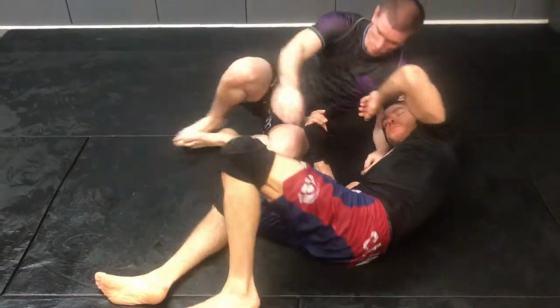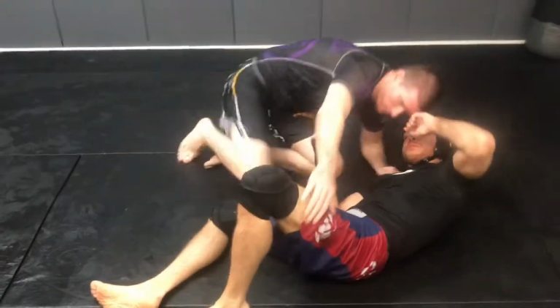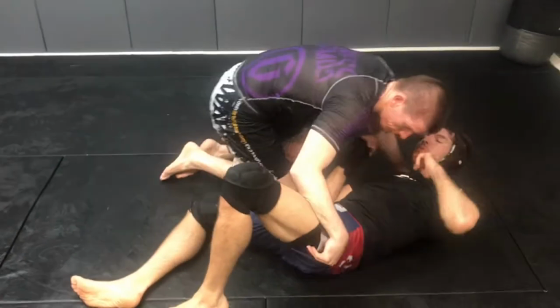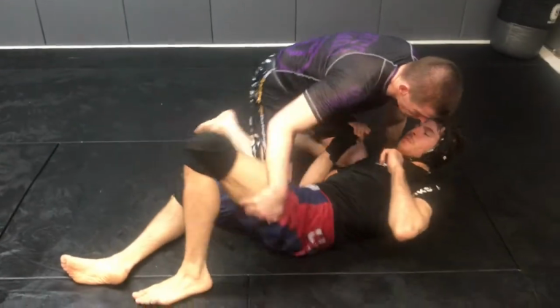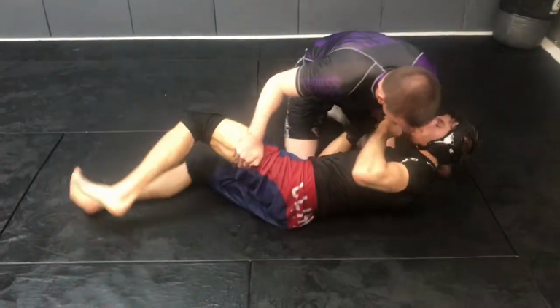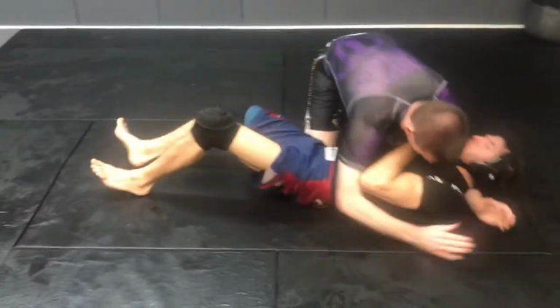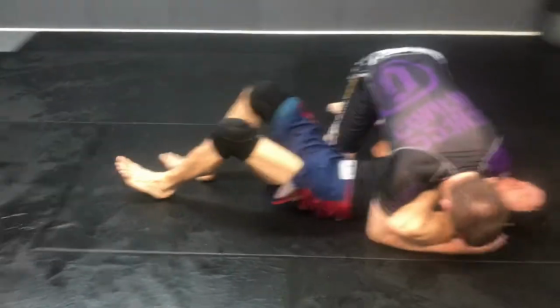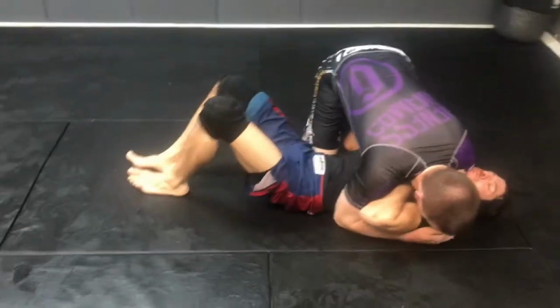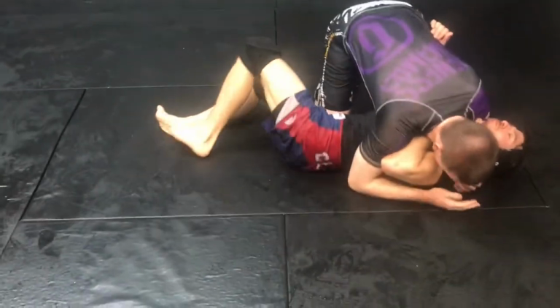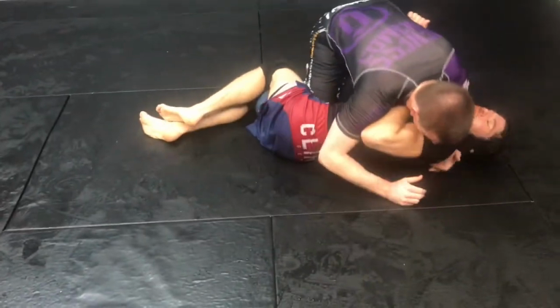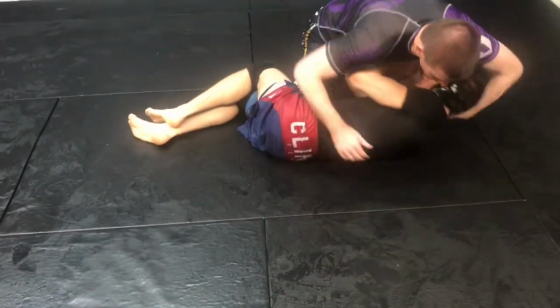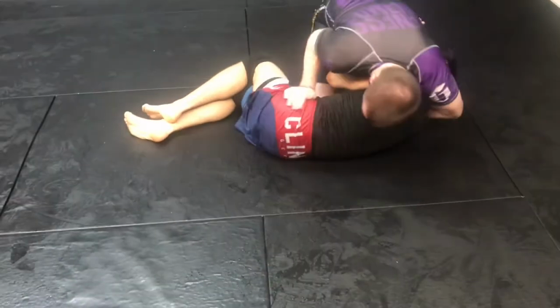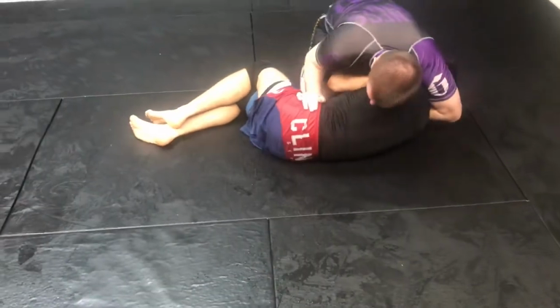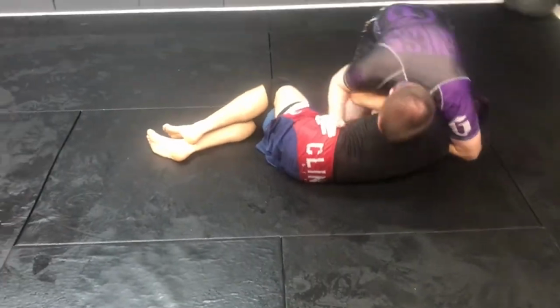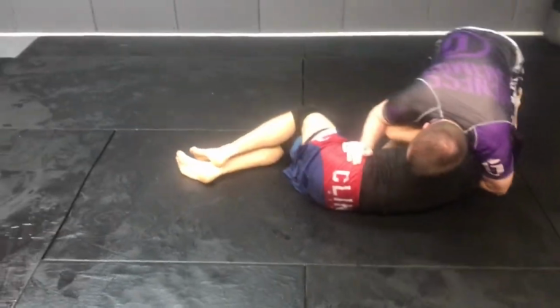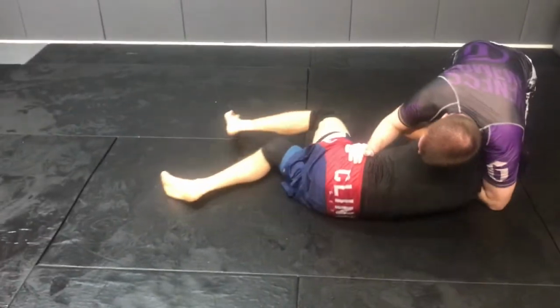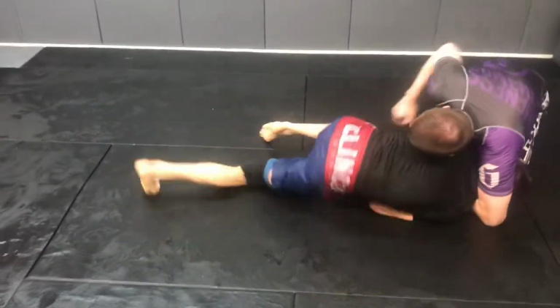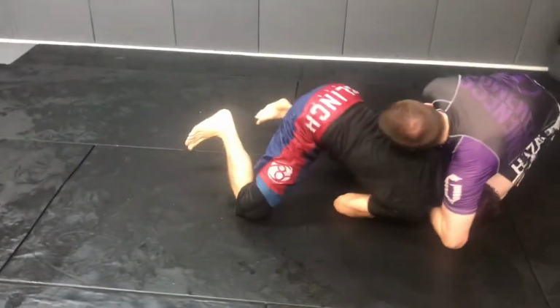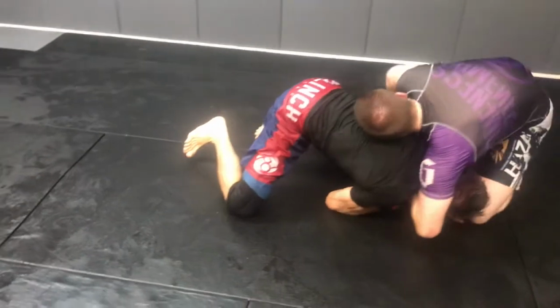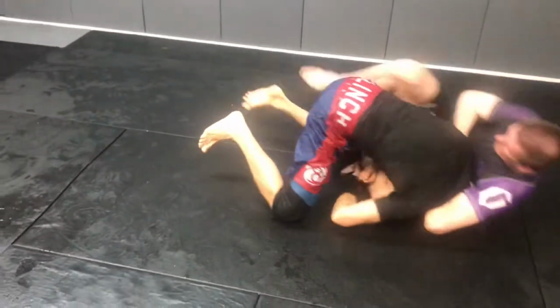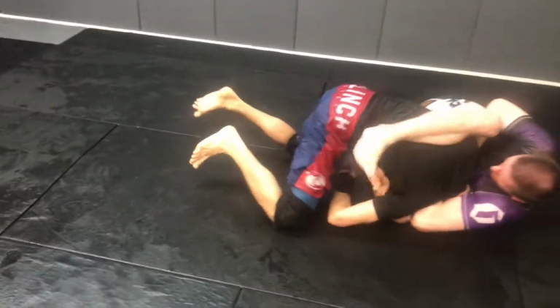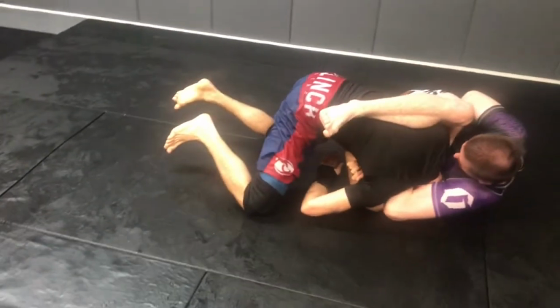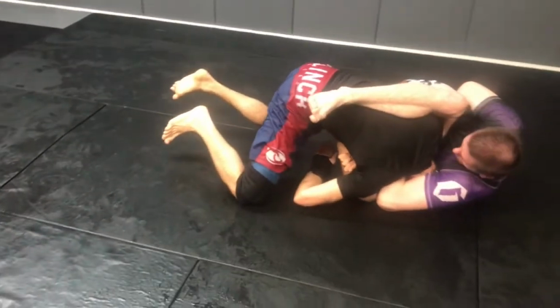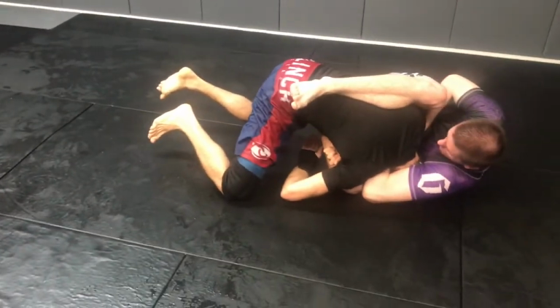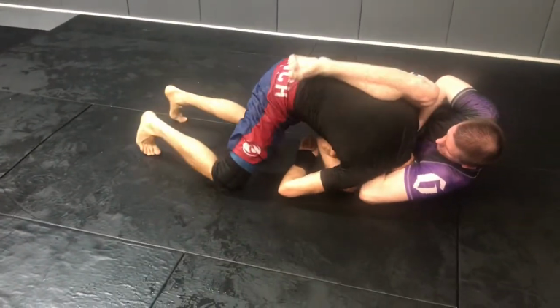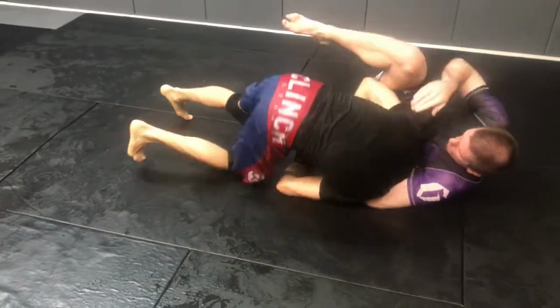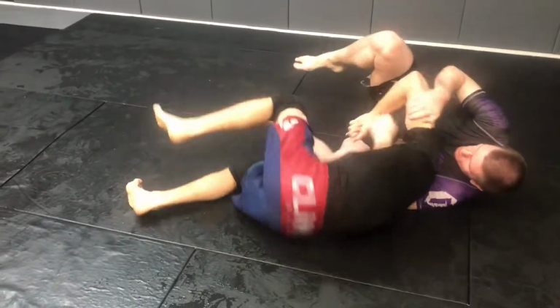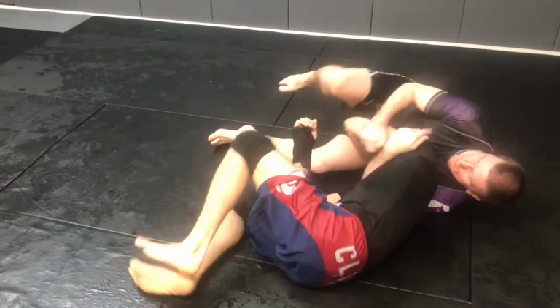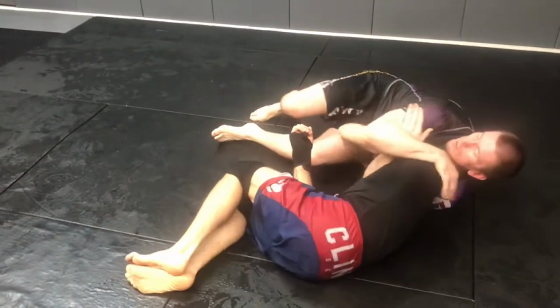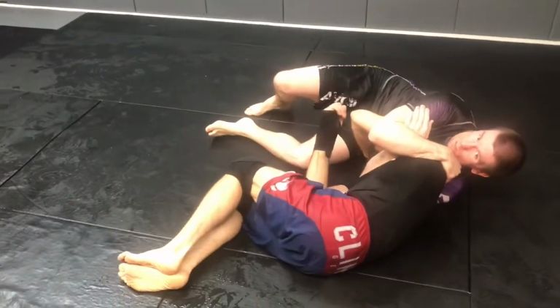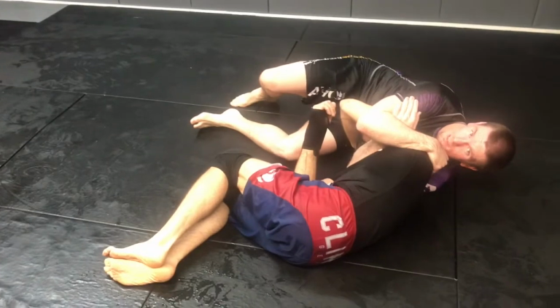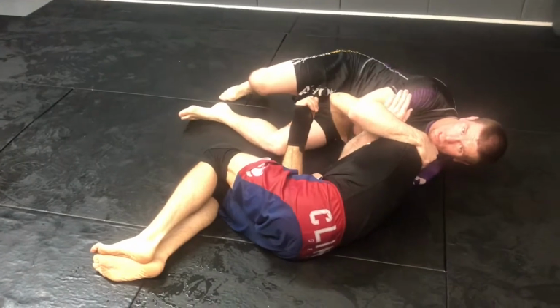Last one — again, same setup. Chin strap control, I walk away, he starts coming up, I'm in. Sliding in and tapping. When he rolls, I'm catching right through the top and chasing.